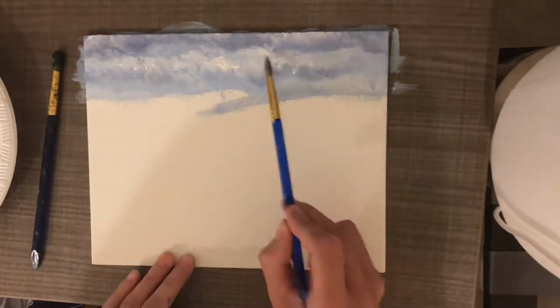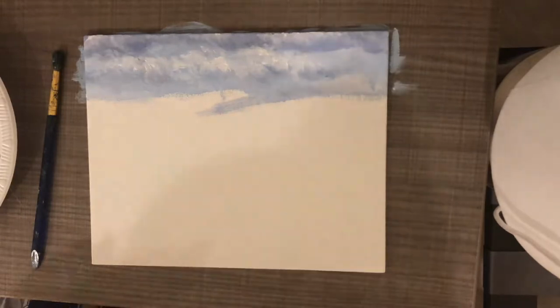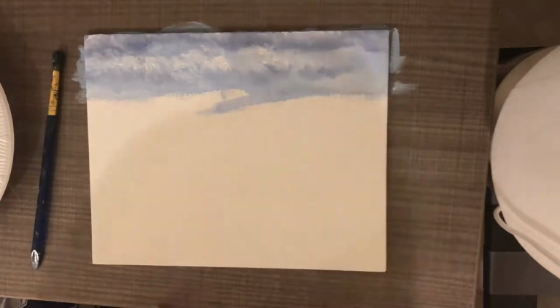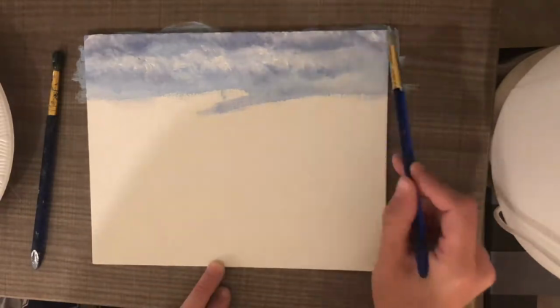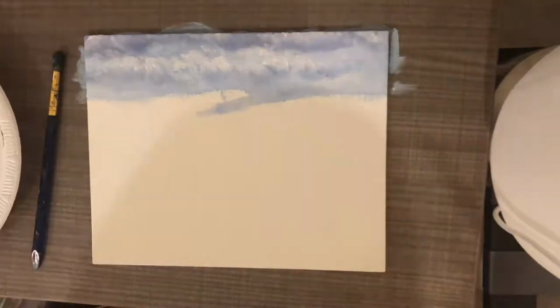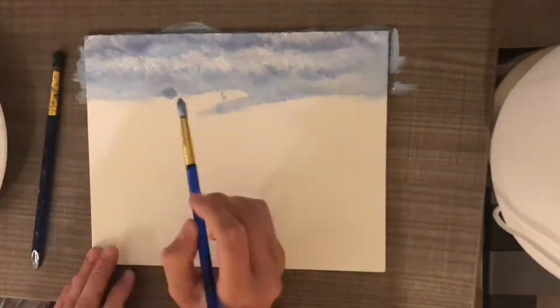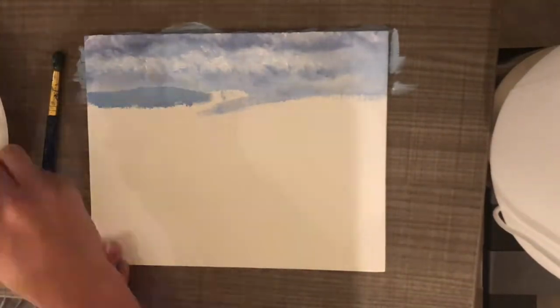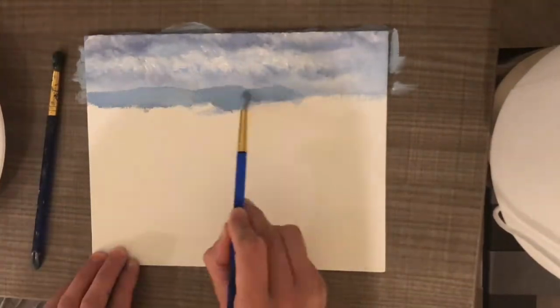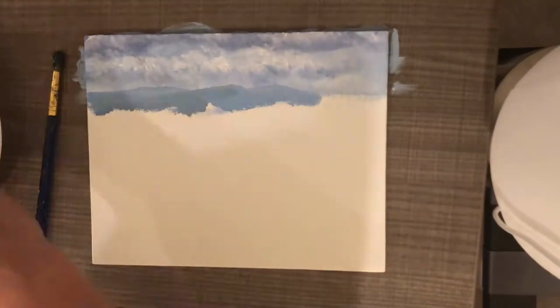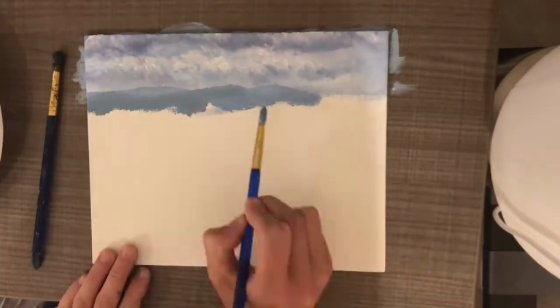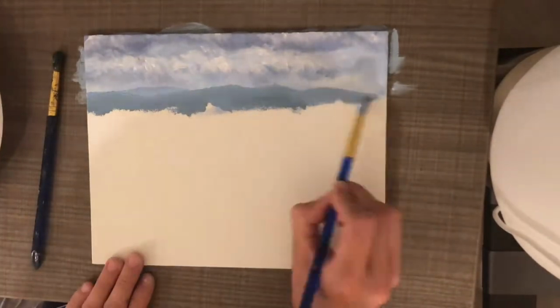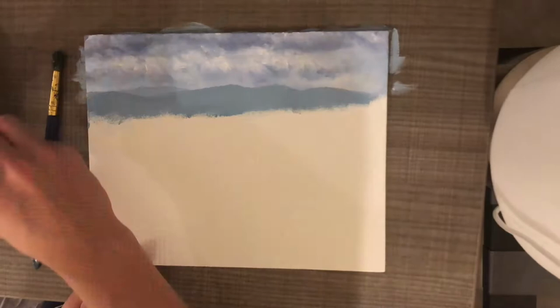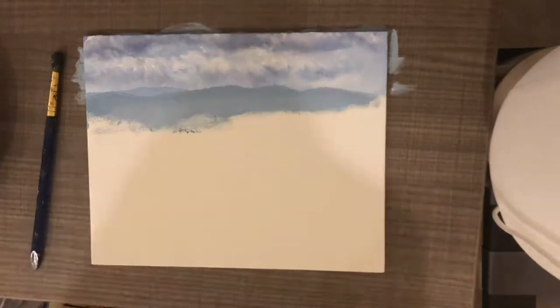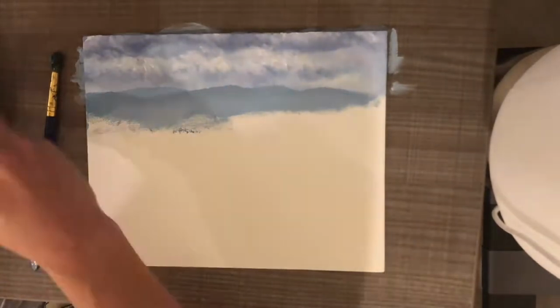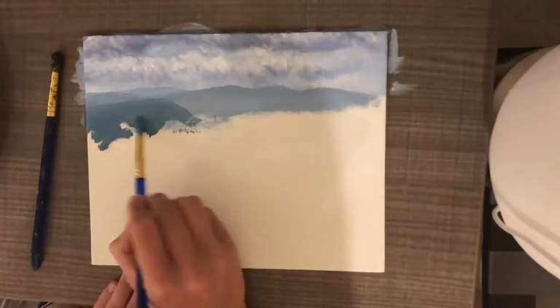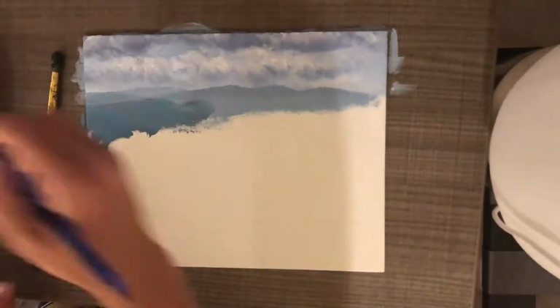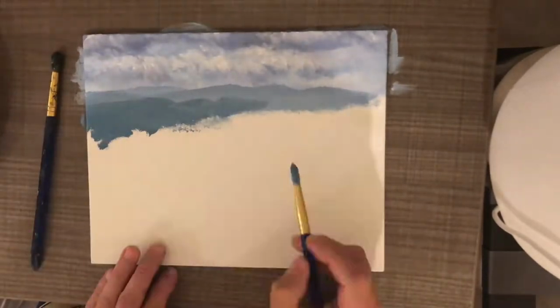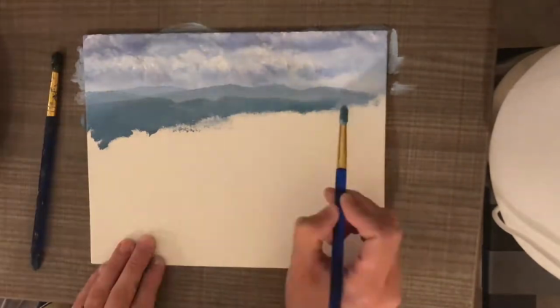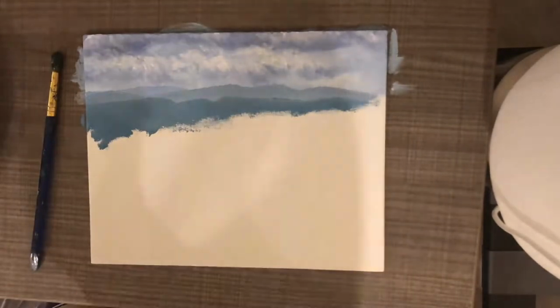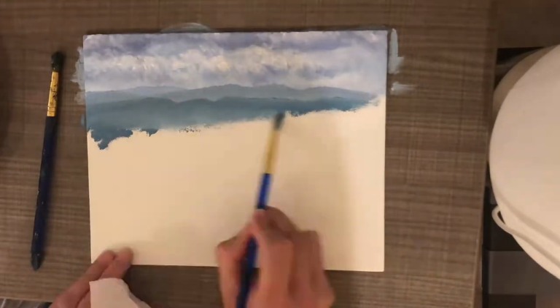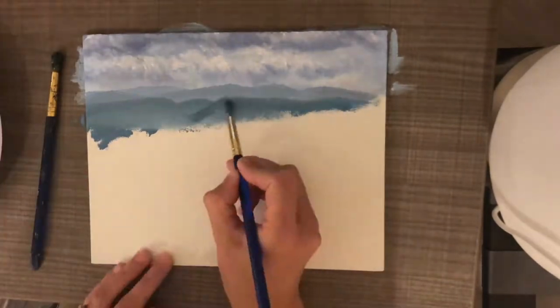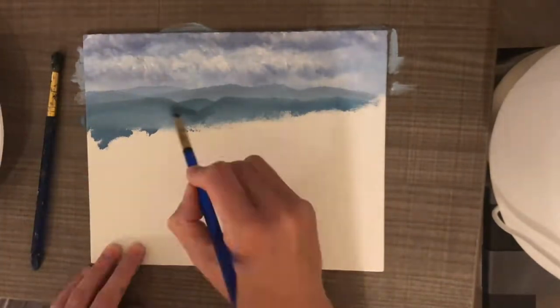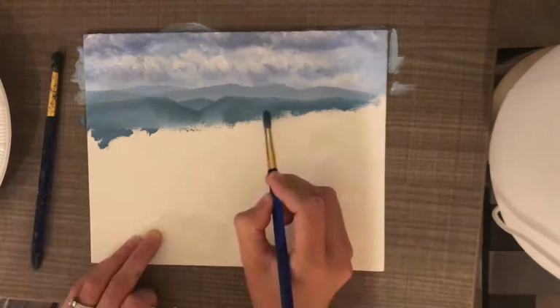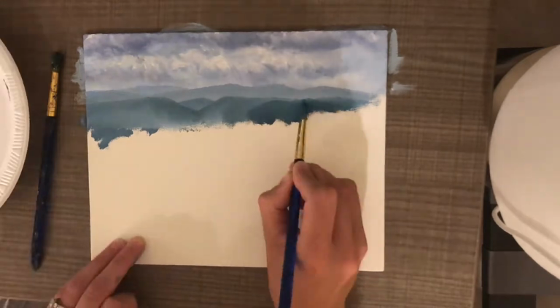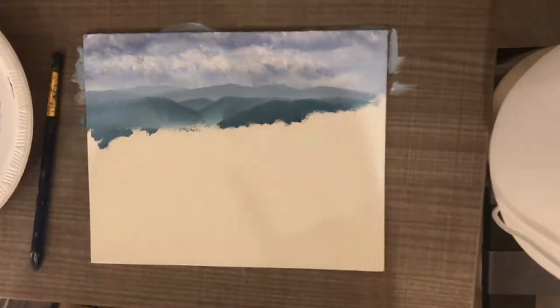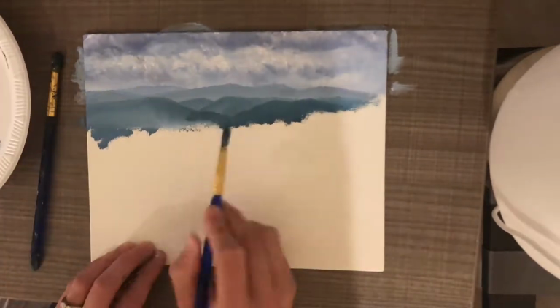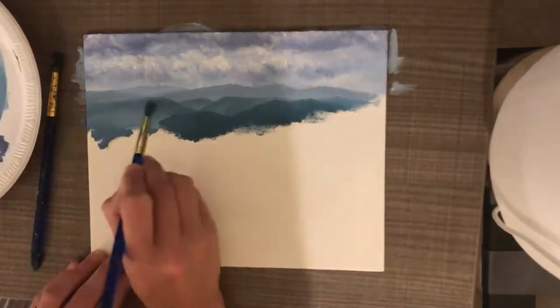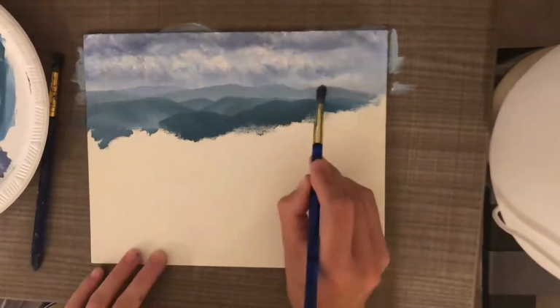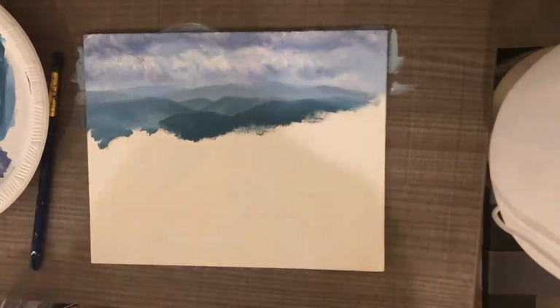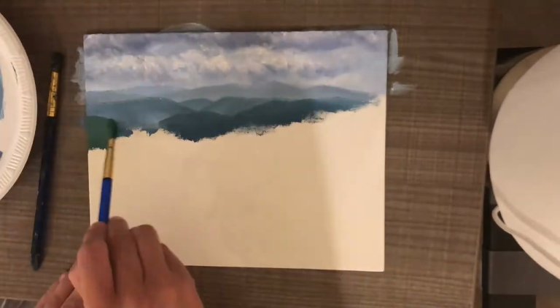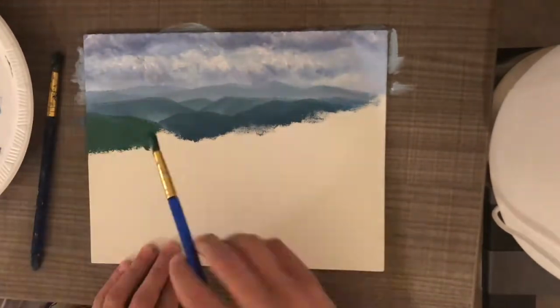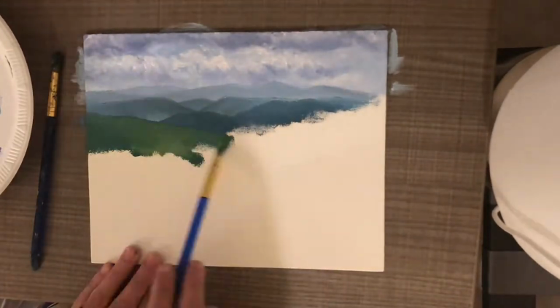I put a few layers on these clouds, going back in with the shadows and the highlights over and over until I liked the way that they looked. Next I moved on to my mountains.